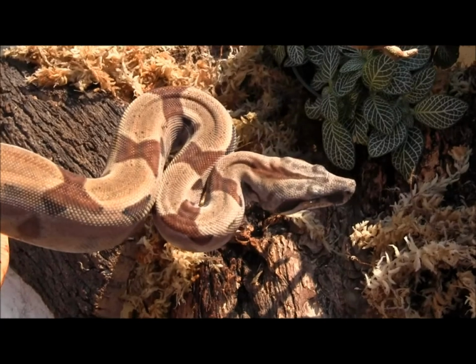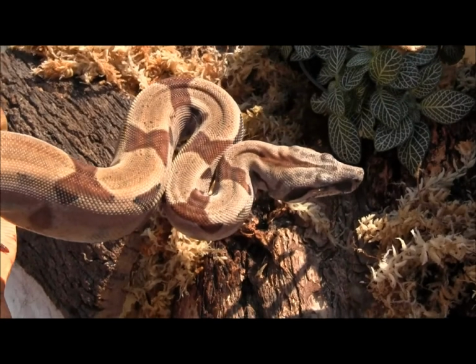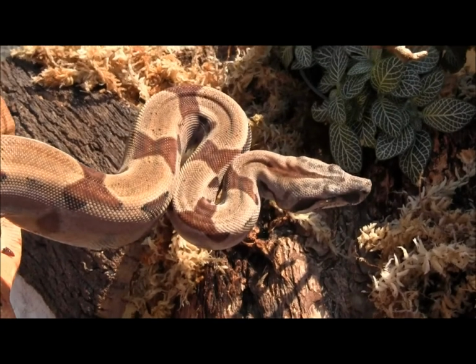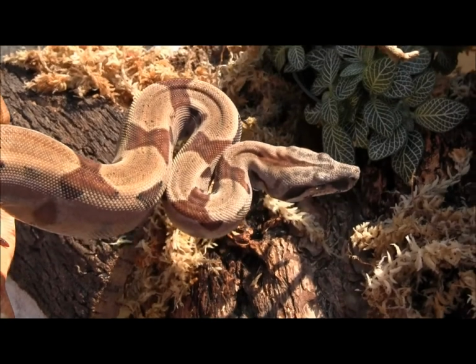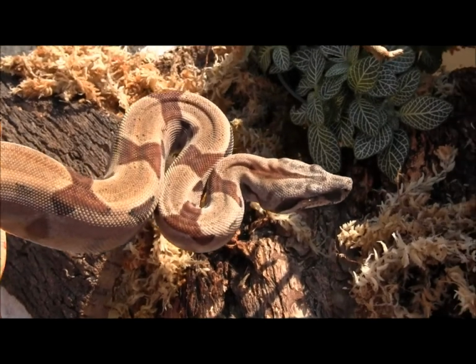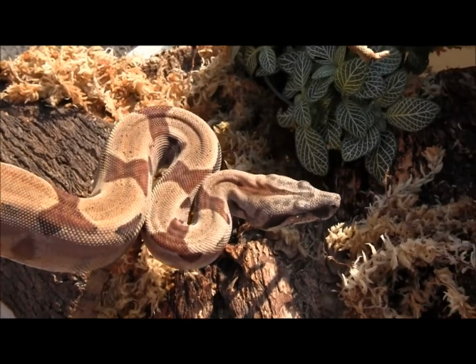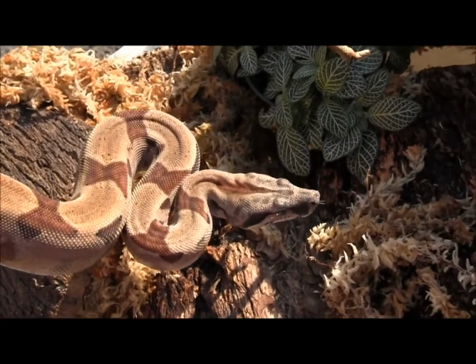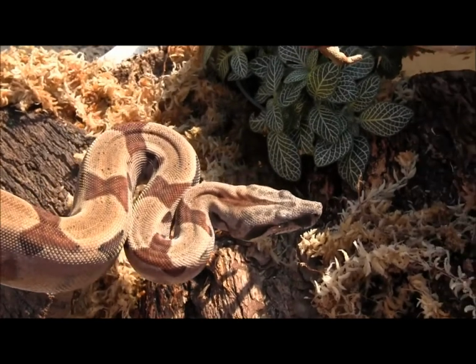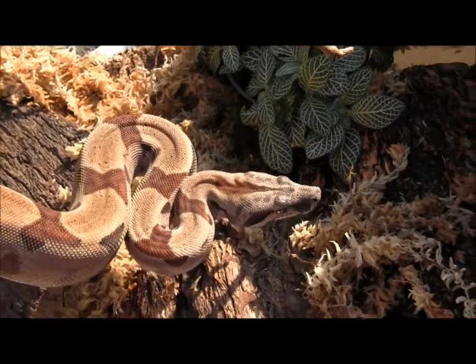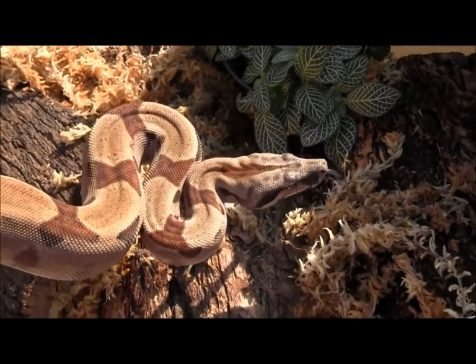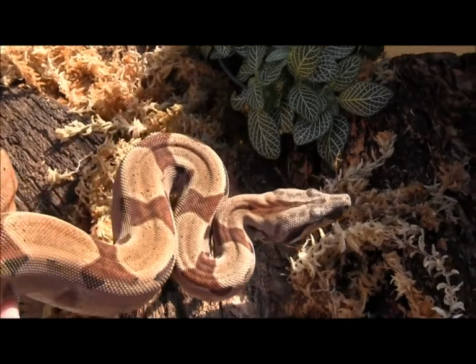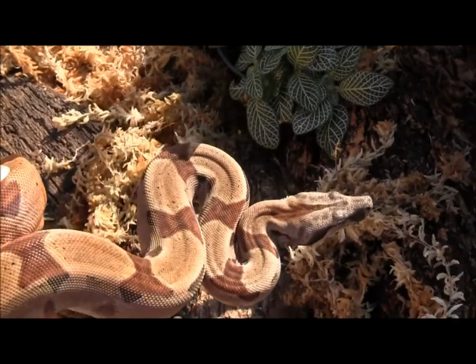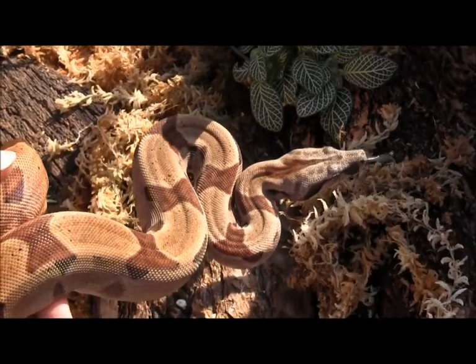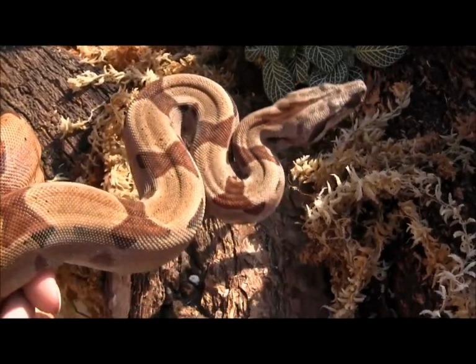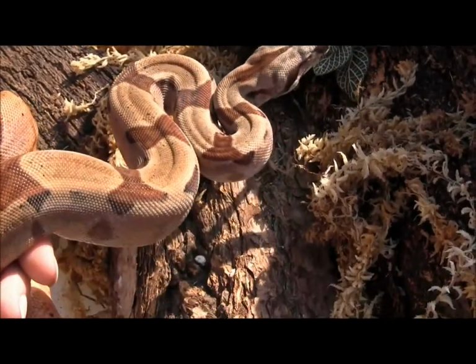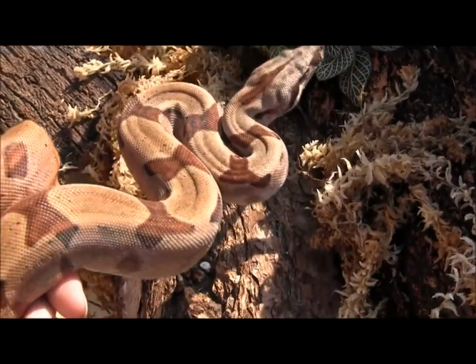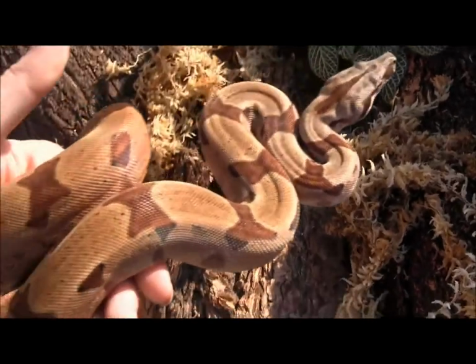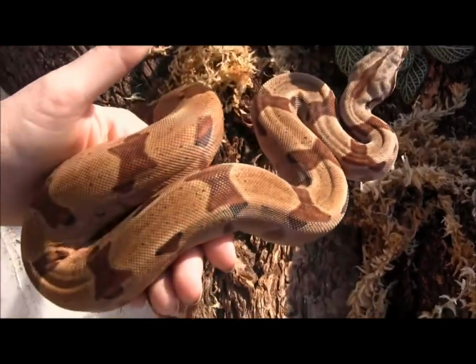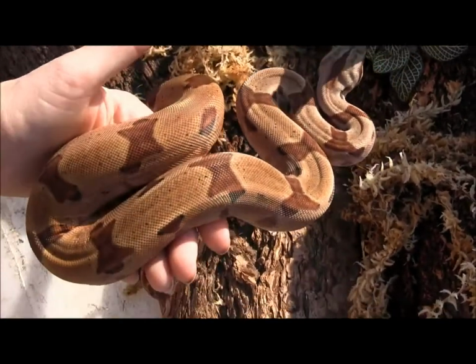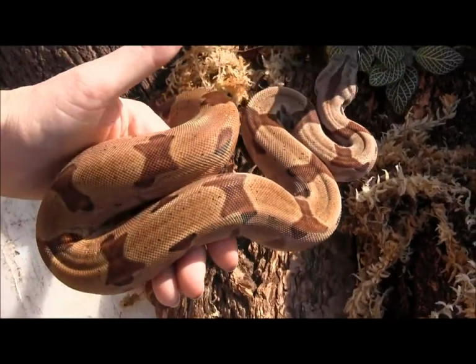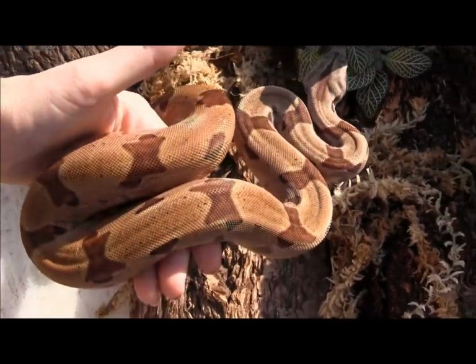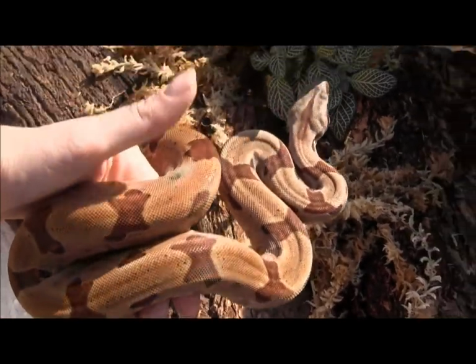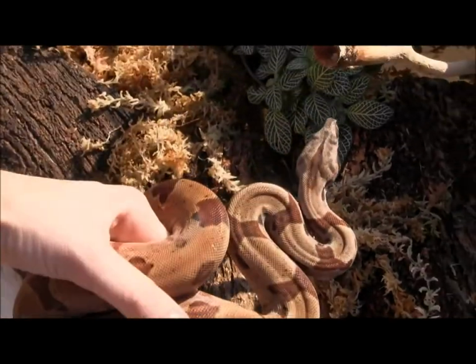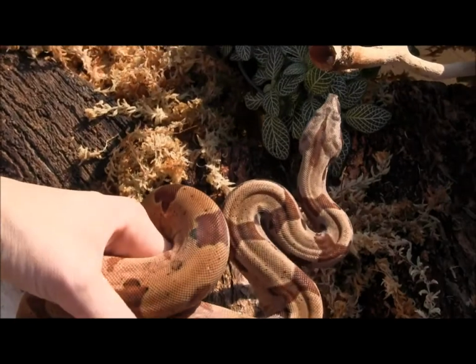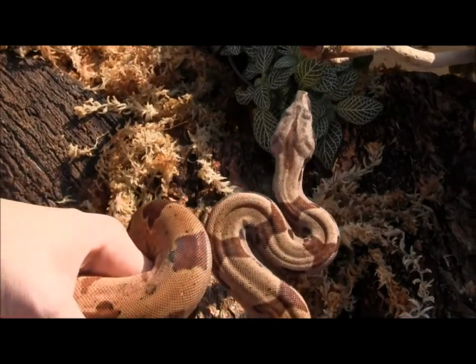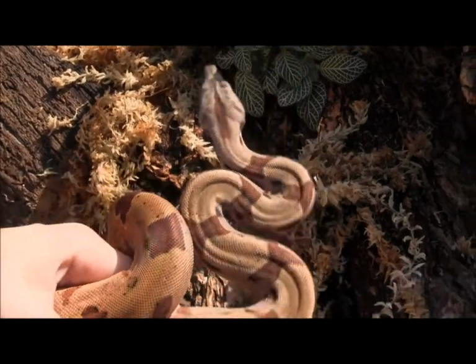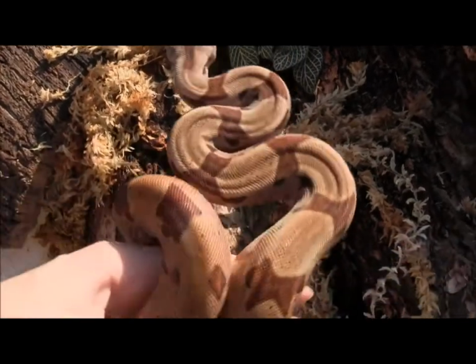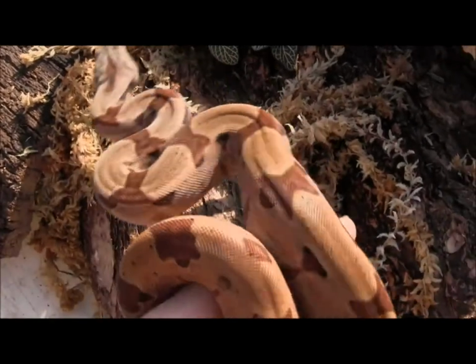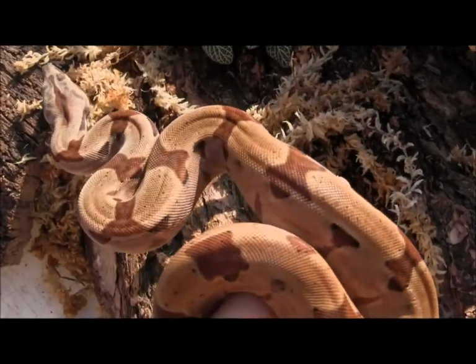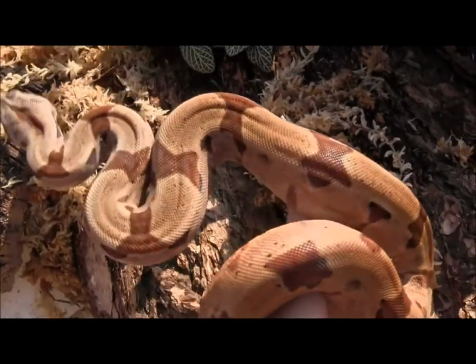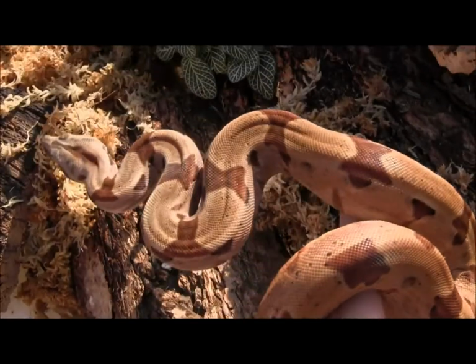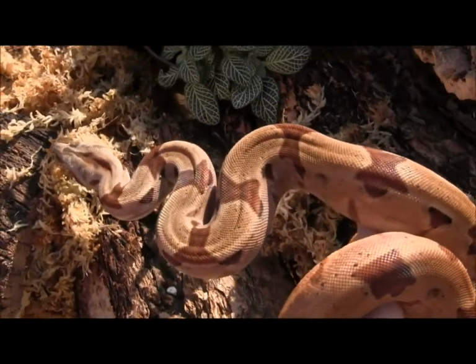Here you can see one of our small salmon boas currently available. These guys are extremely well started — as you can see, they're actually quite thick. They're beautiful, super mellow snakes.